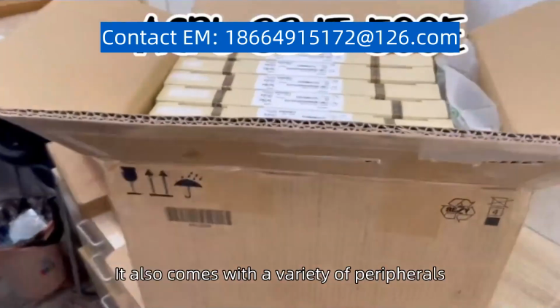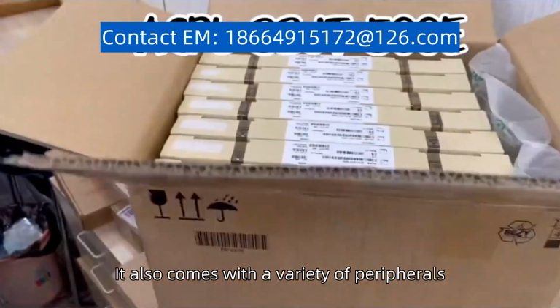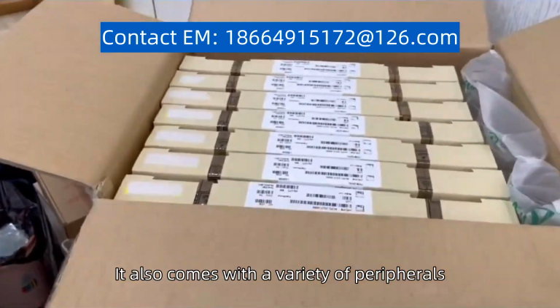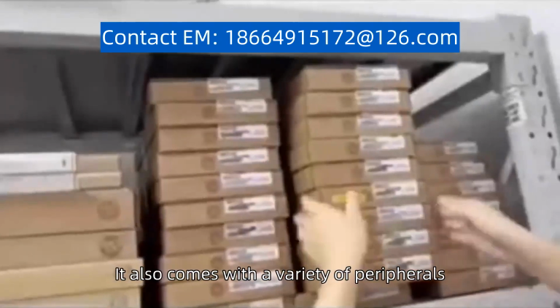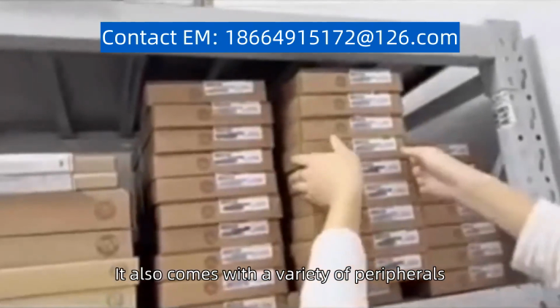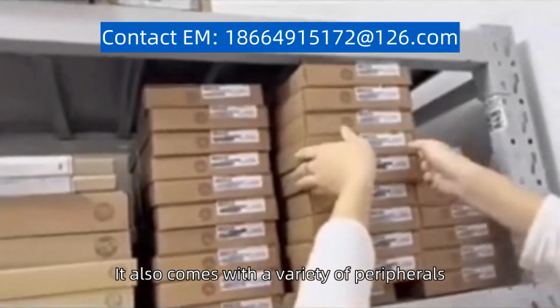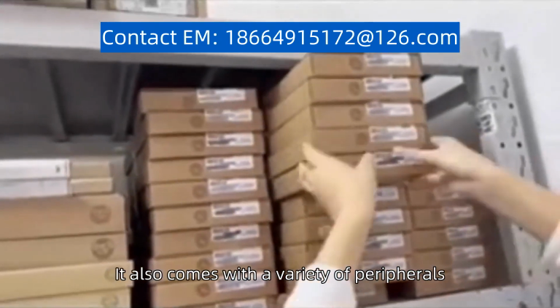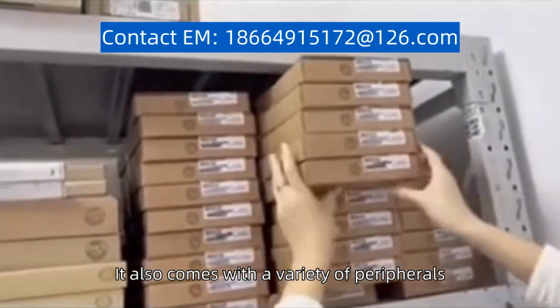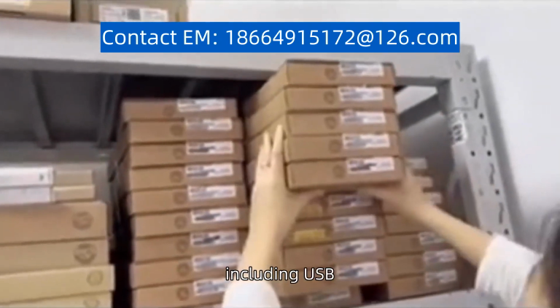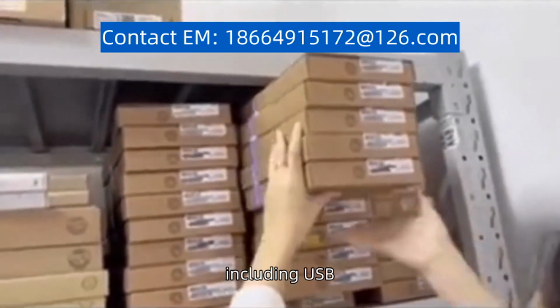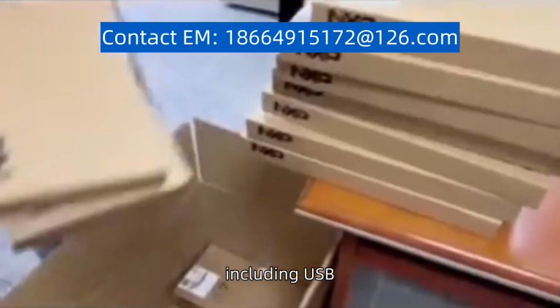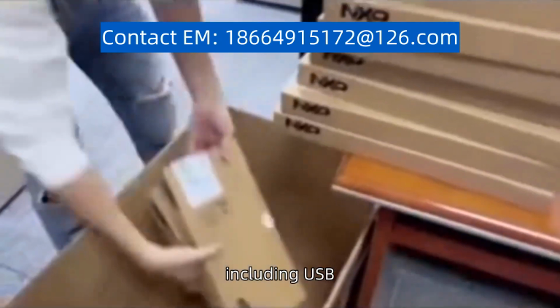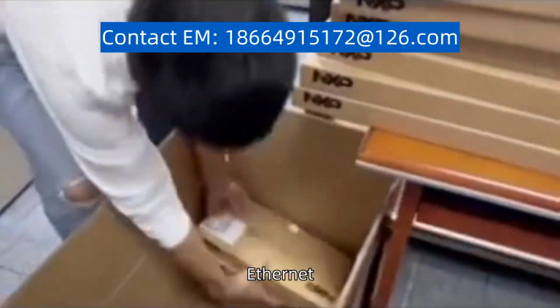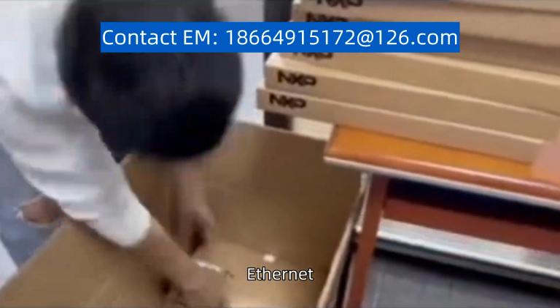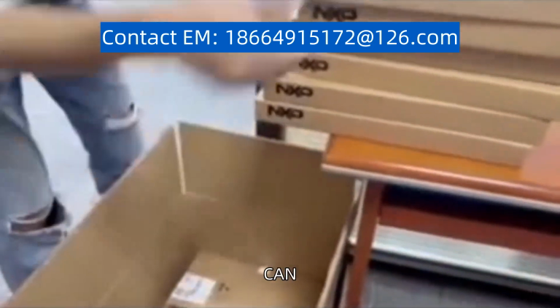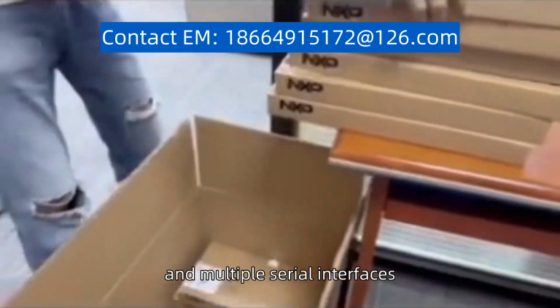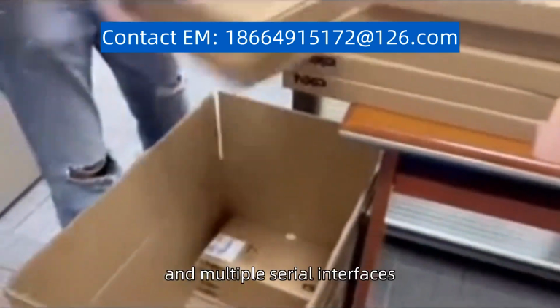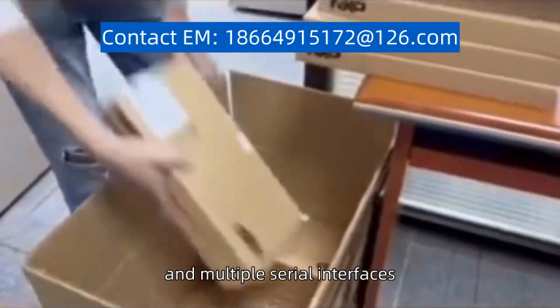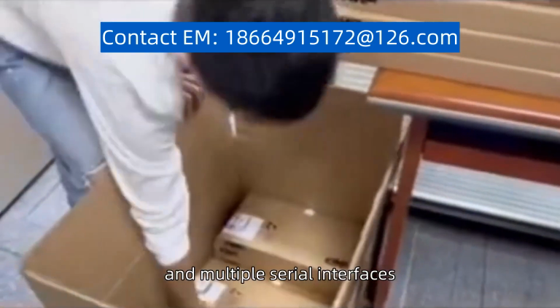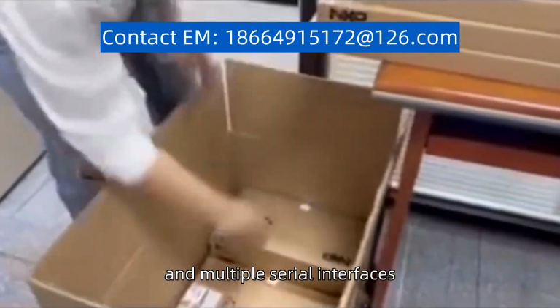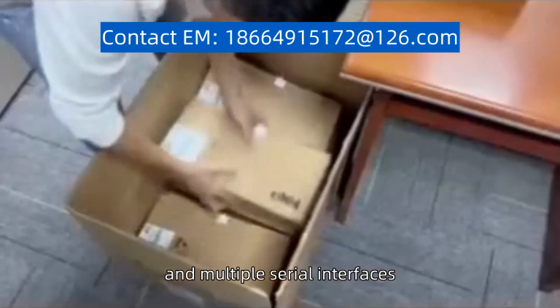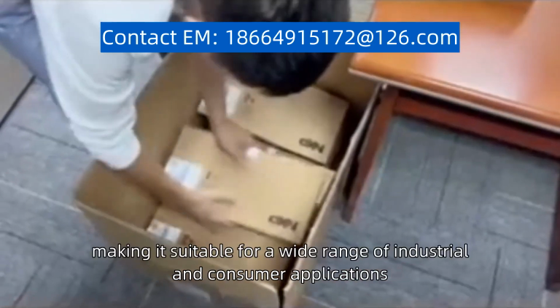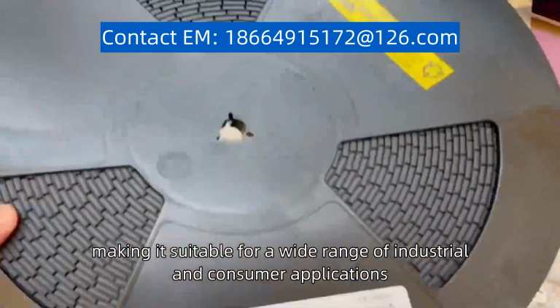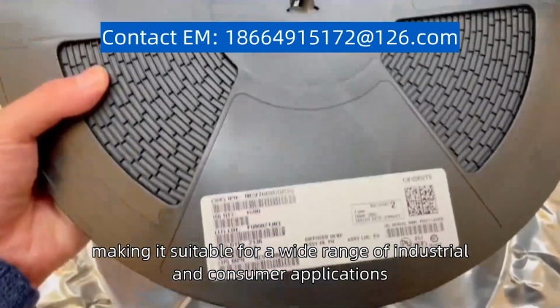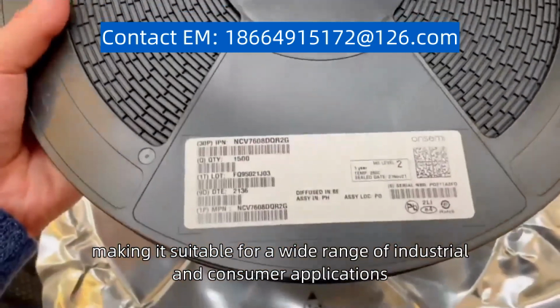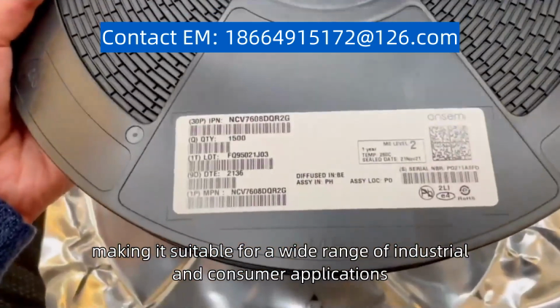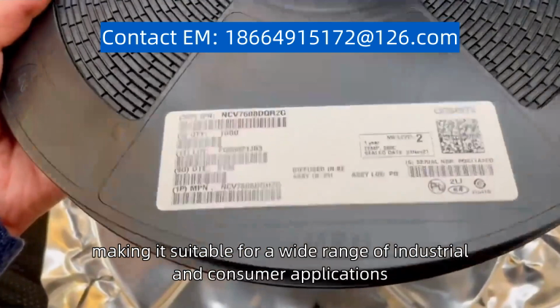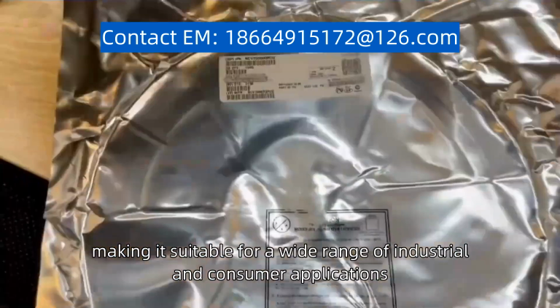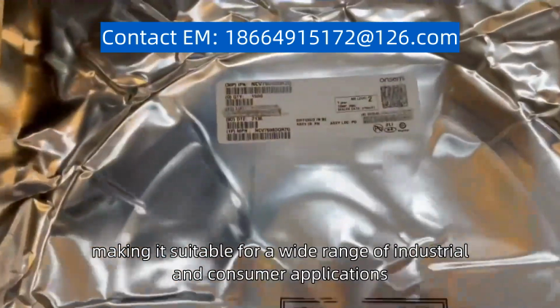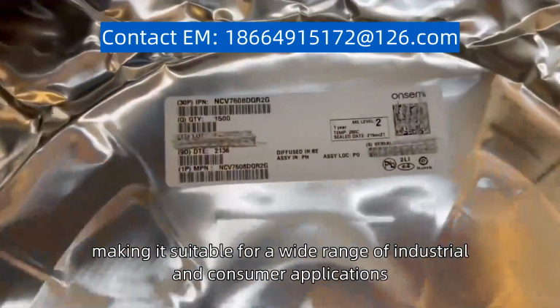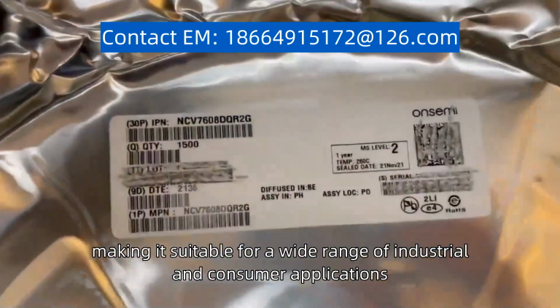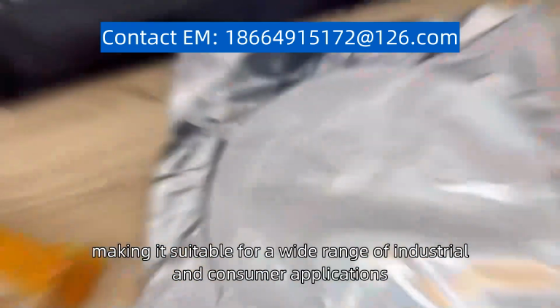It also comes with a variety of peripherals, including USB, Ethernet, CAN, and multiple serial interfaces, making it suitable for a wide range of industrial and consumer applications.